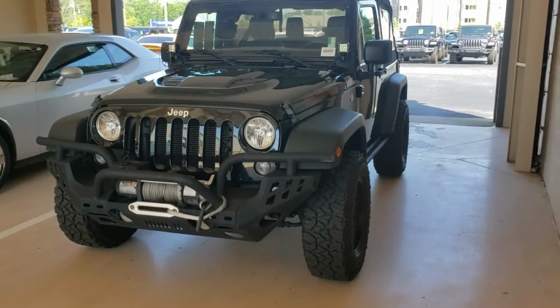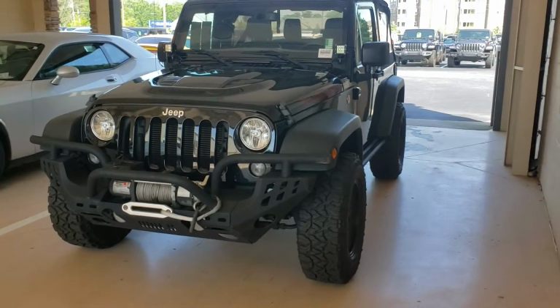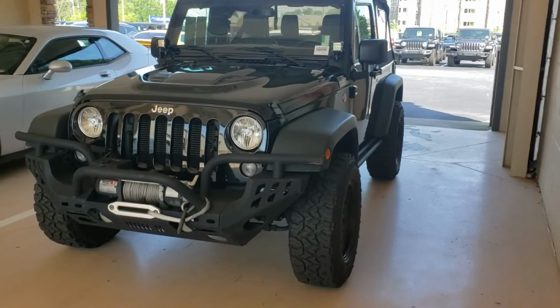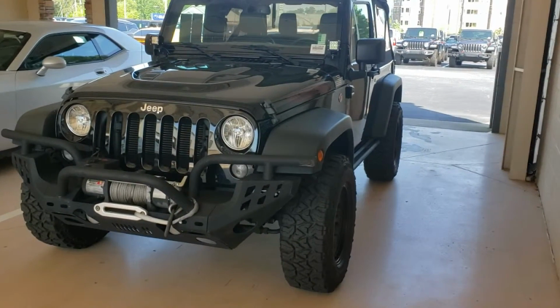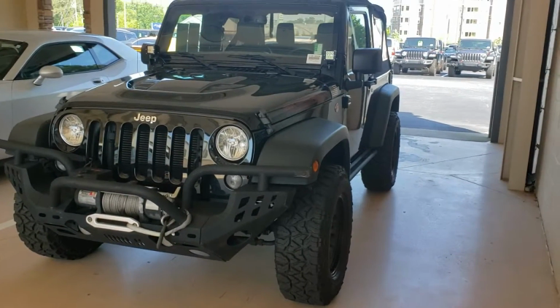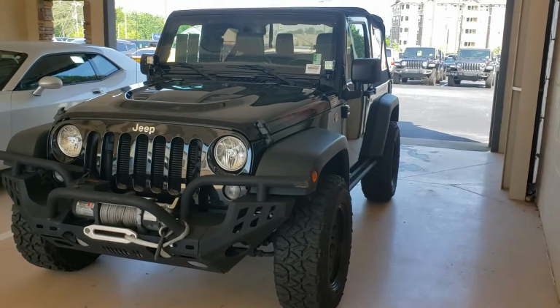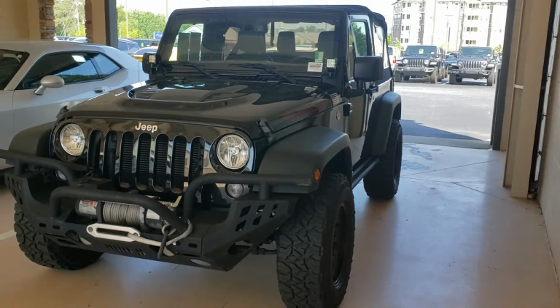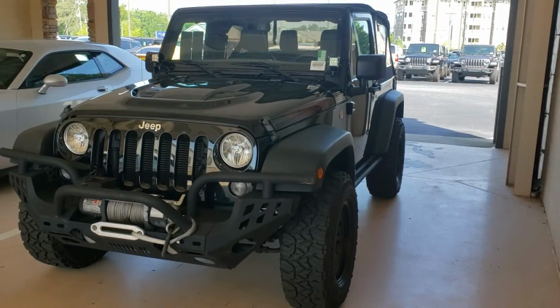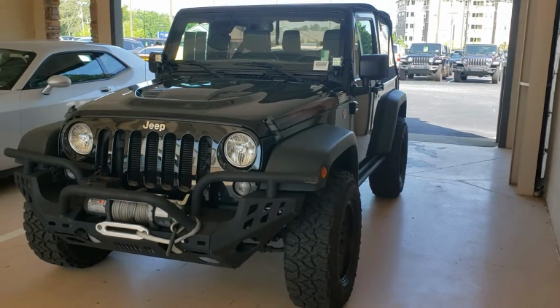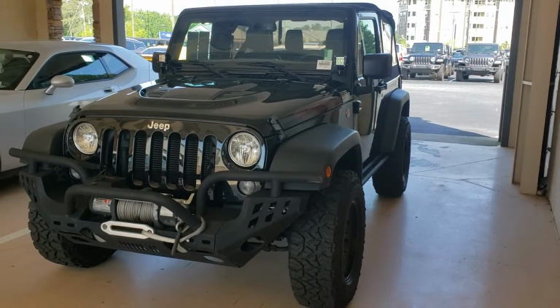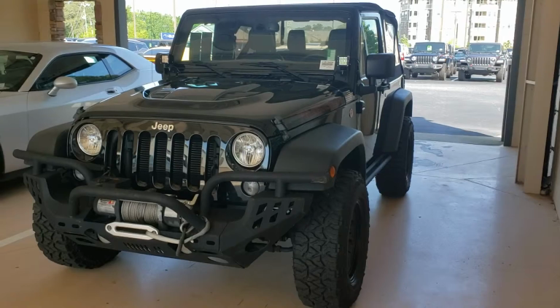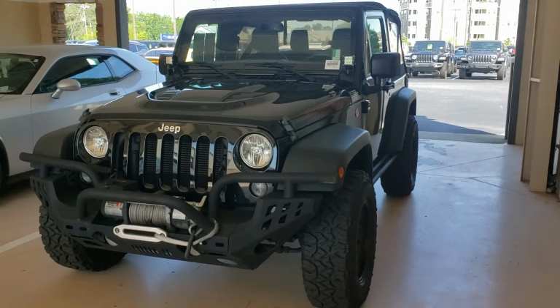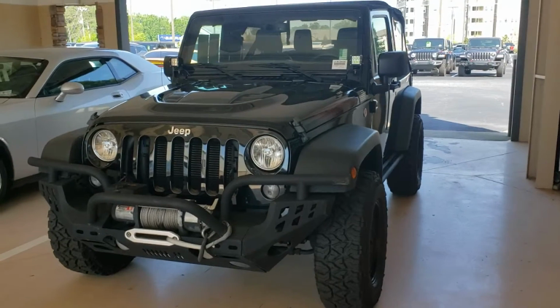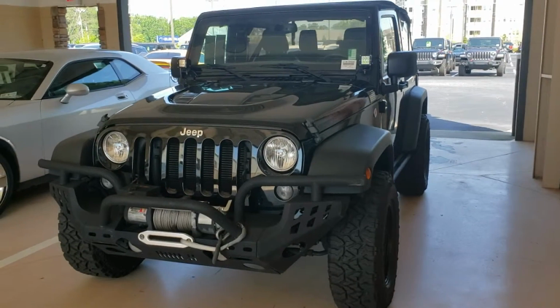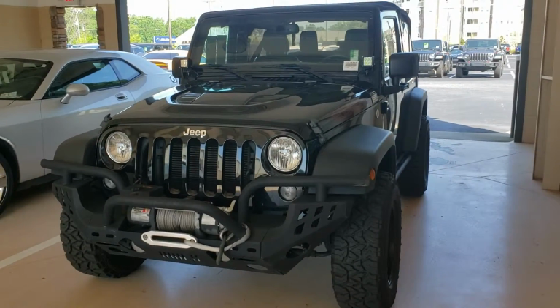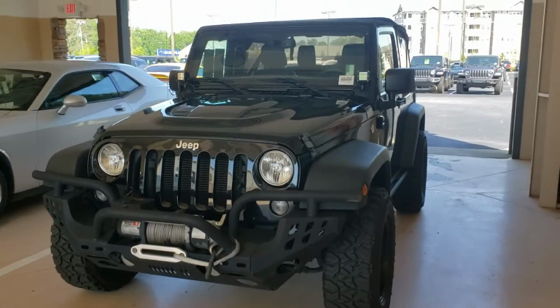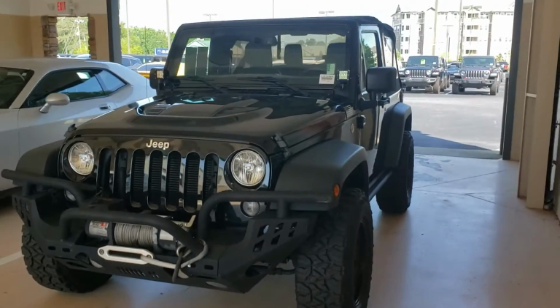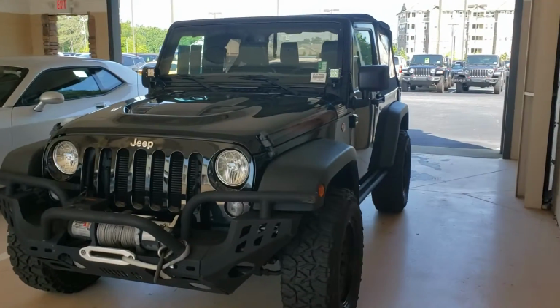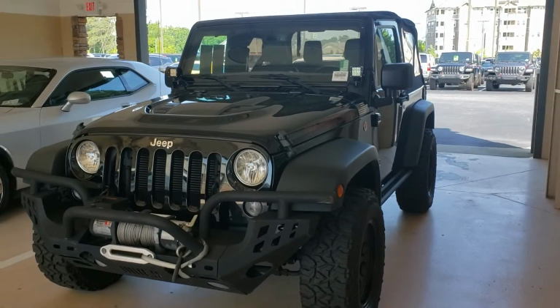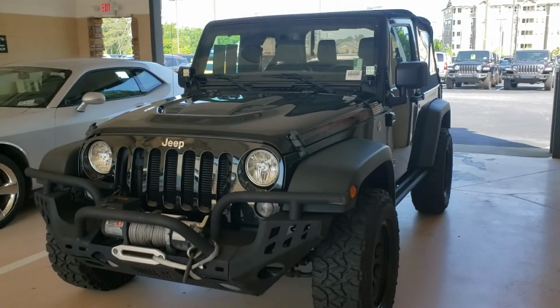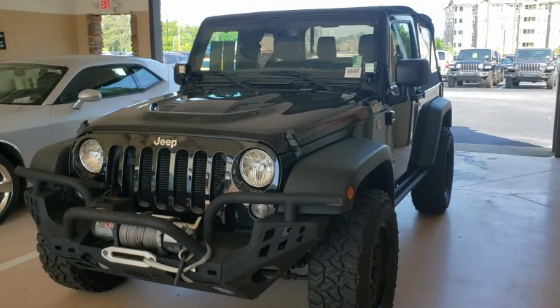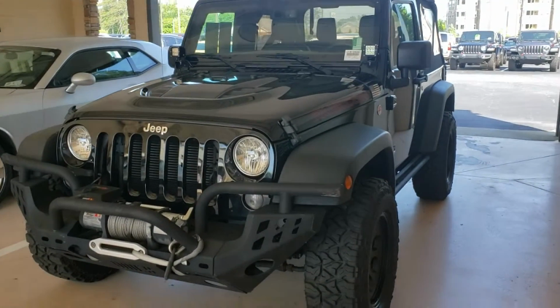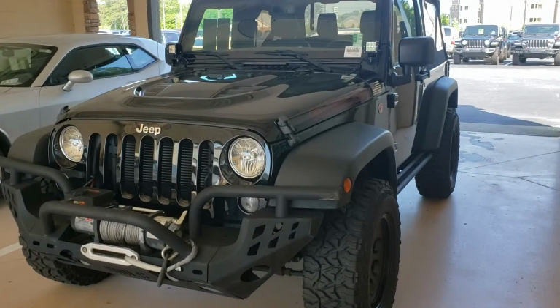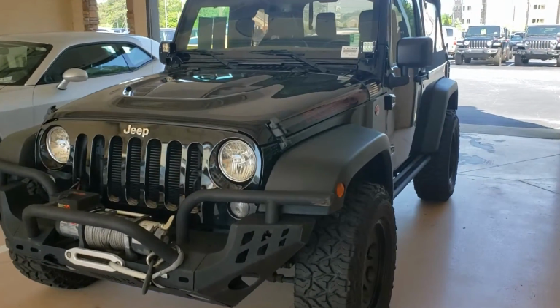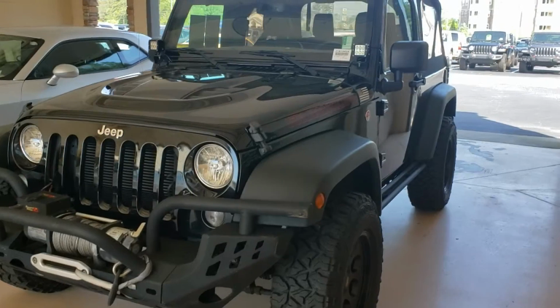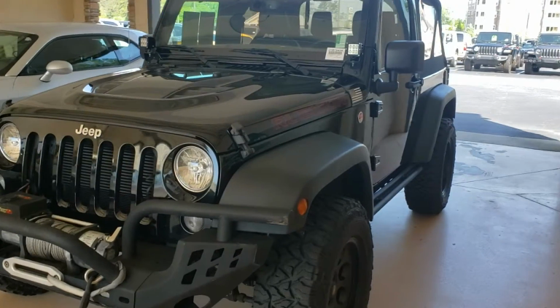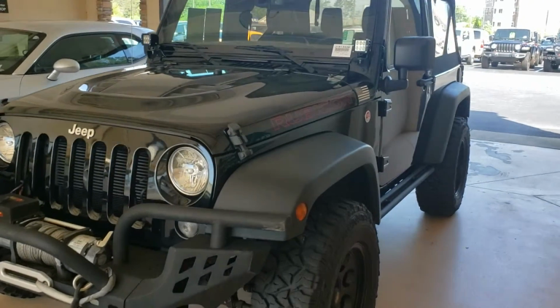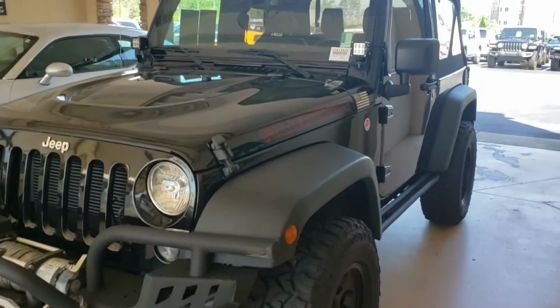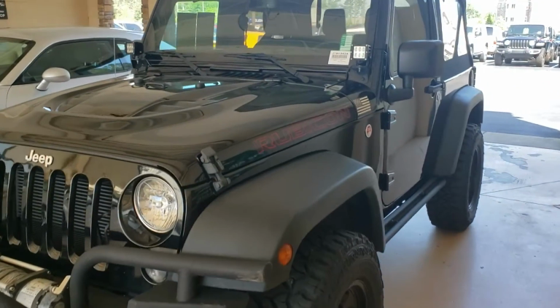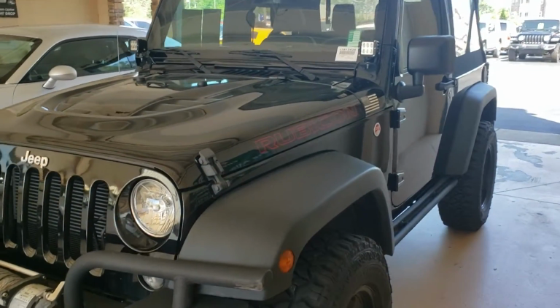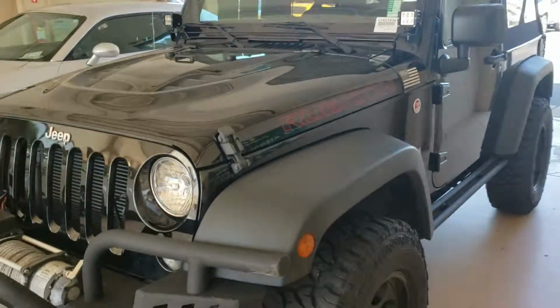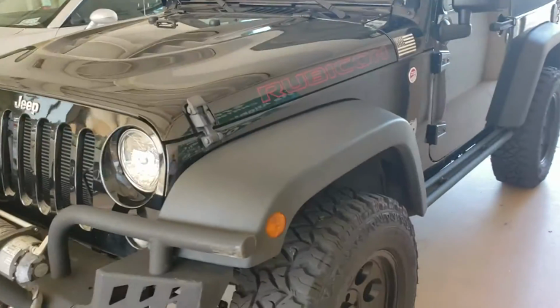Hi there Steve, this is Tyler Grant and I'm here at Trunk Holly Chrysler. We just spoke about this 2016 Jeep Wrangler Rubicon here. I'm going to walk around the outside of it with you just so you can get an idea how everything looks.